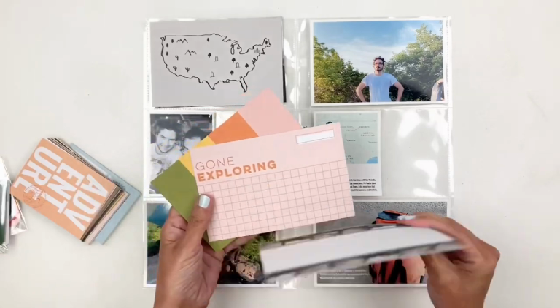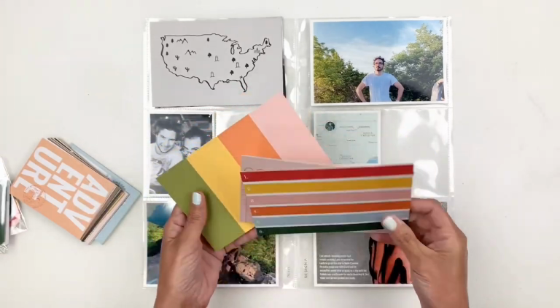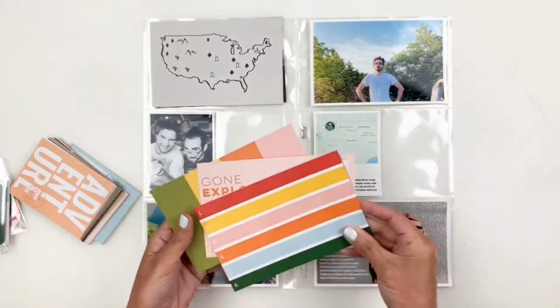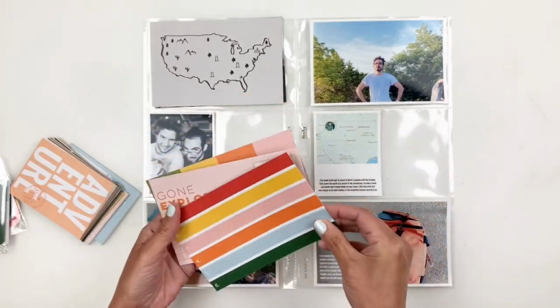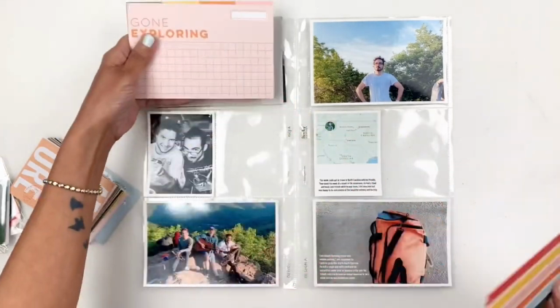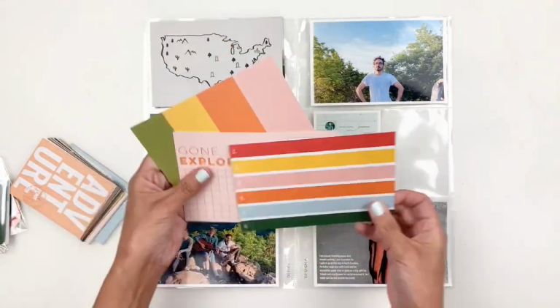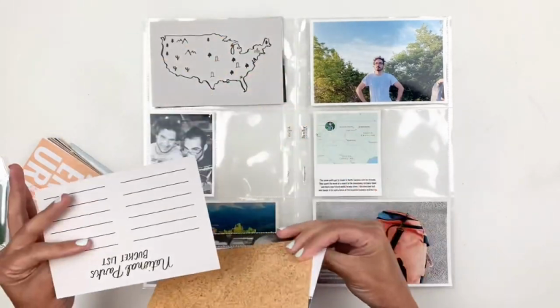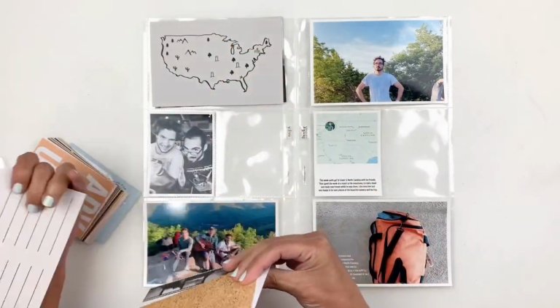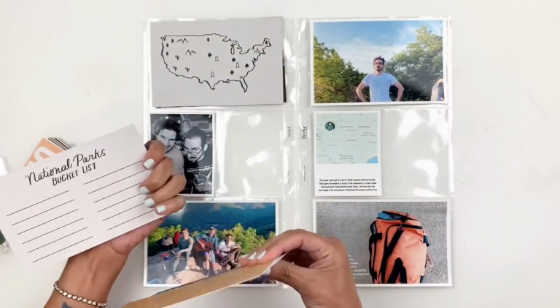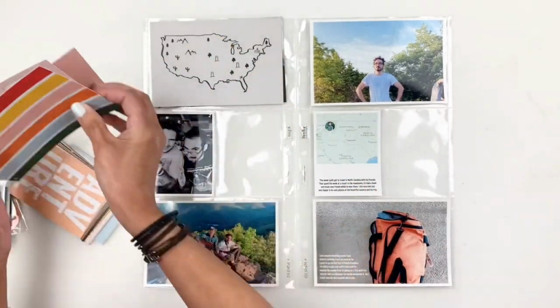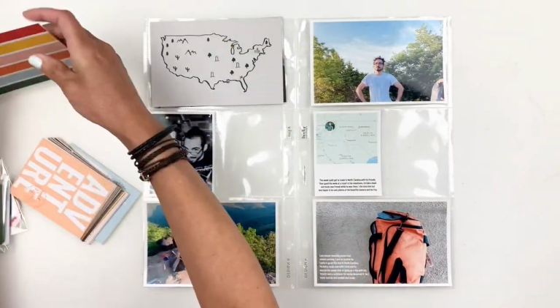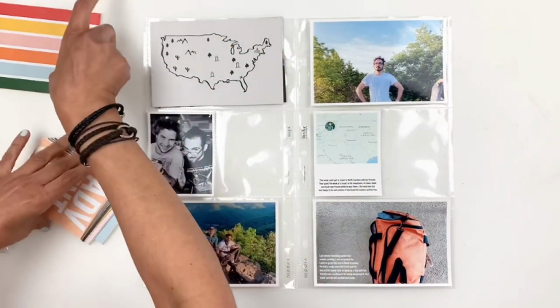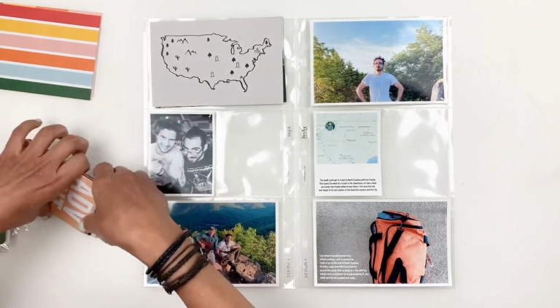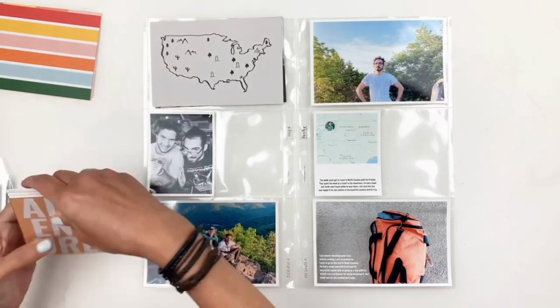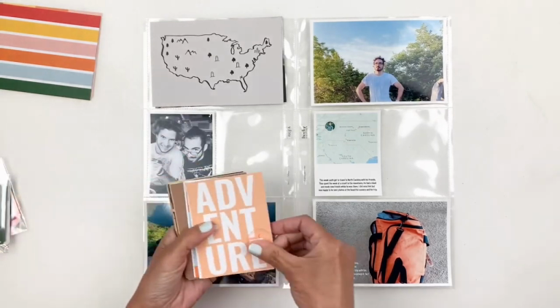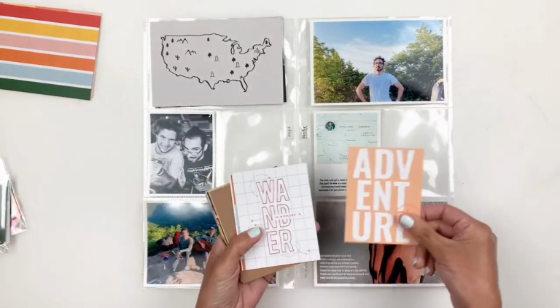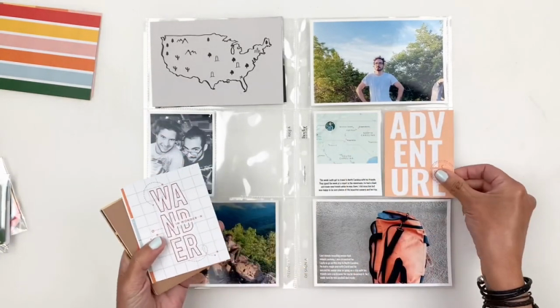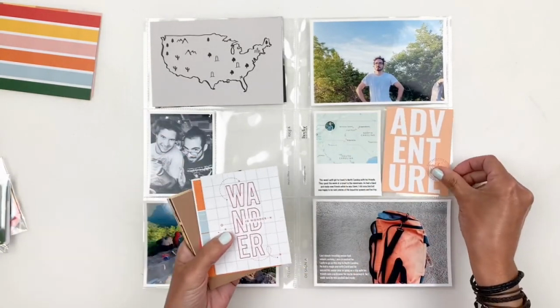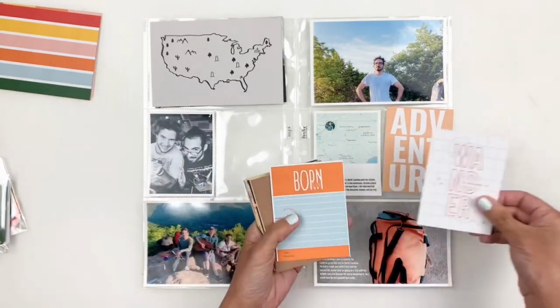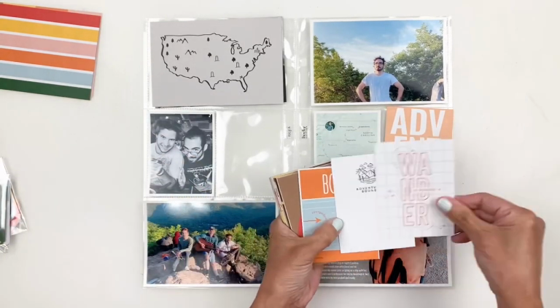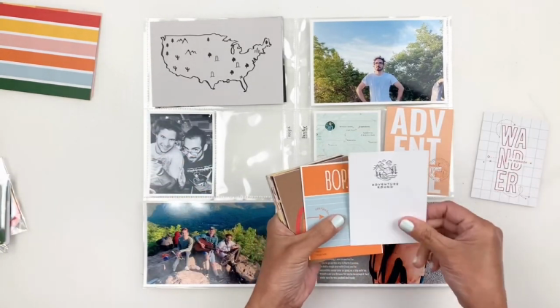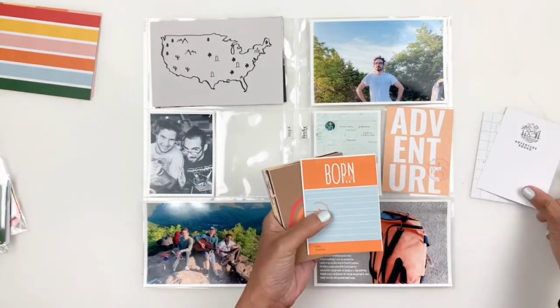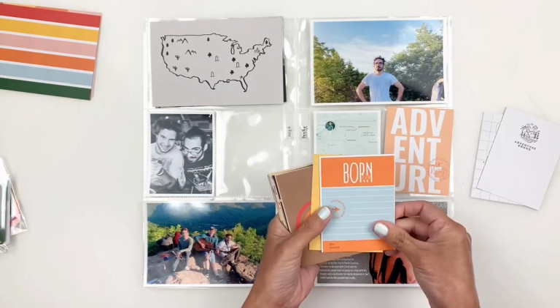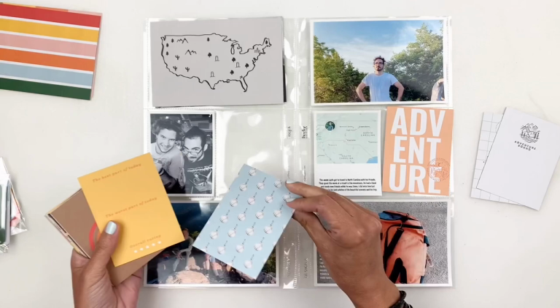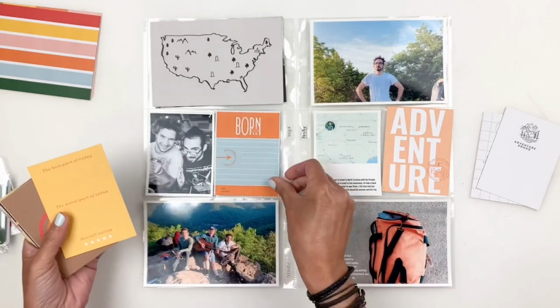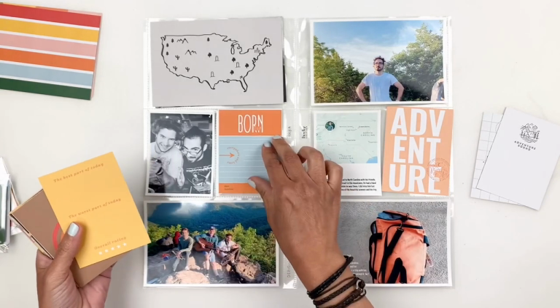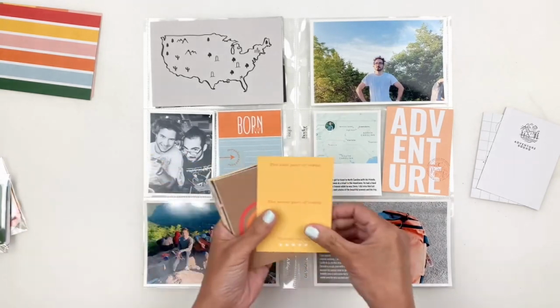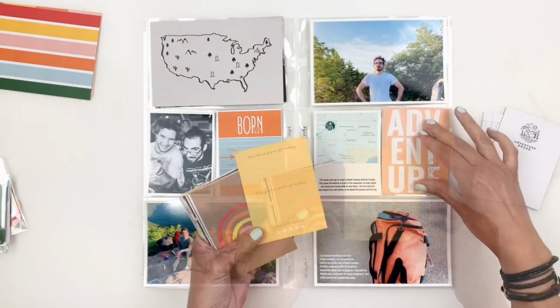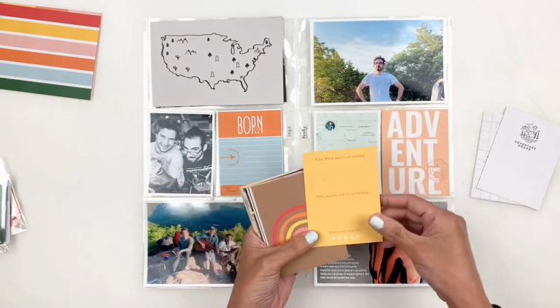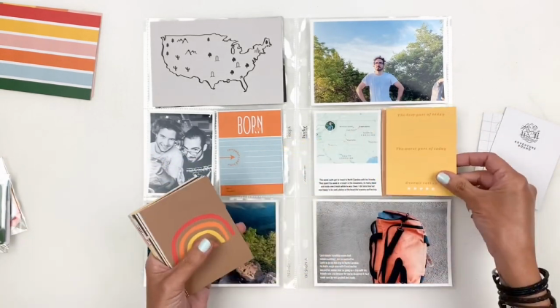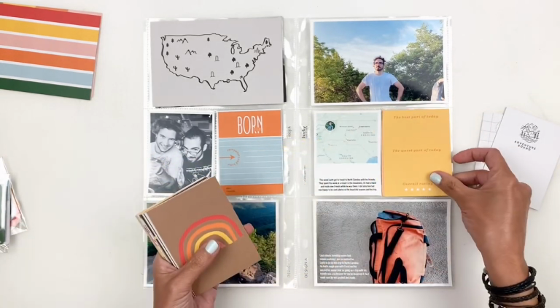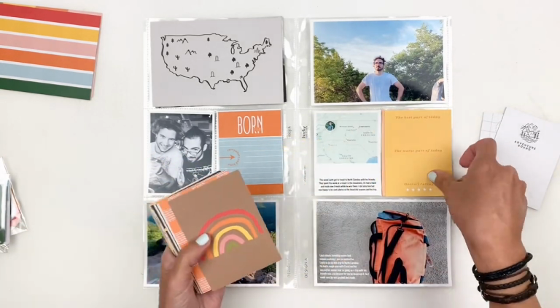I am using the Studio Calico Adventure Time Kit. I believe this kit released in July and it's beautiful — I love all the colors, all the cards, so I'm going to struggle with choosing what cards to use.